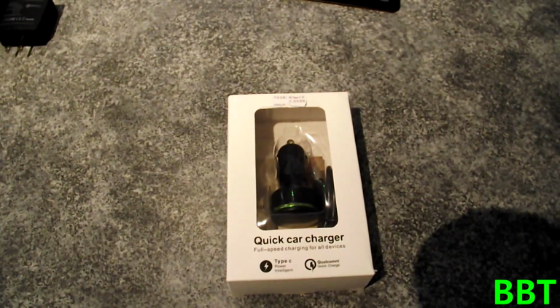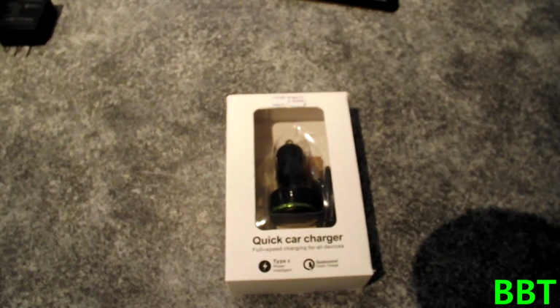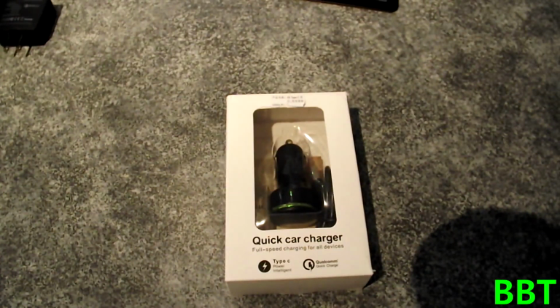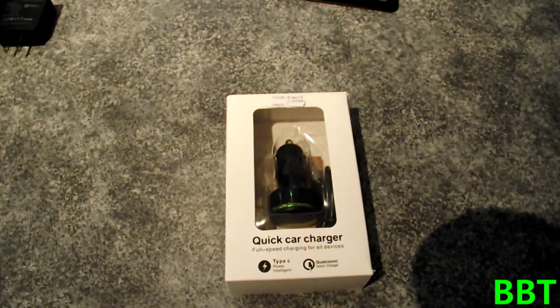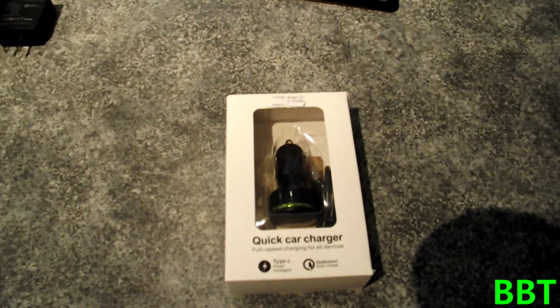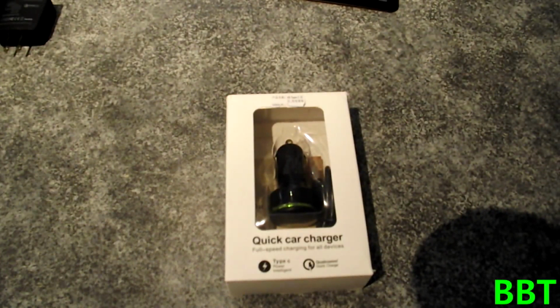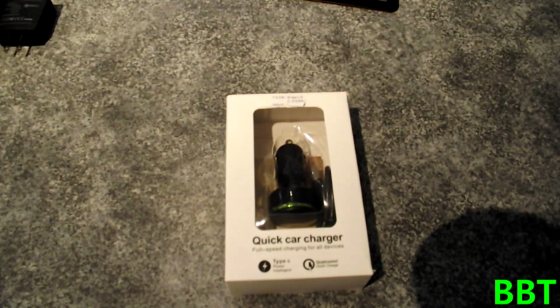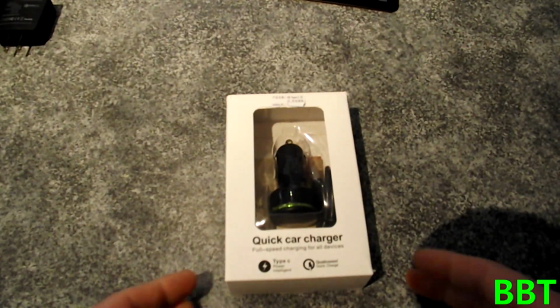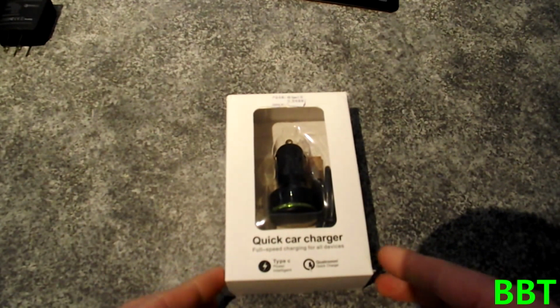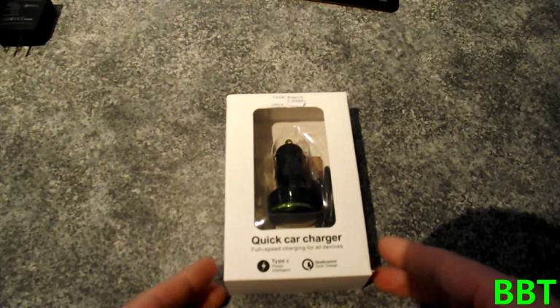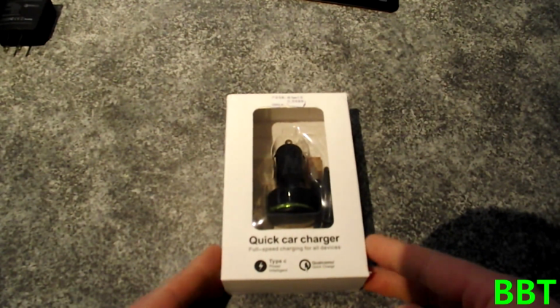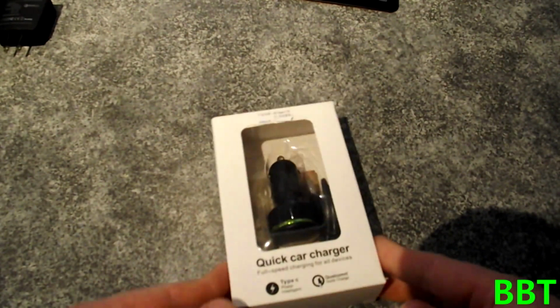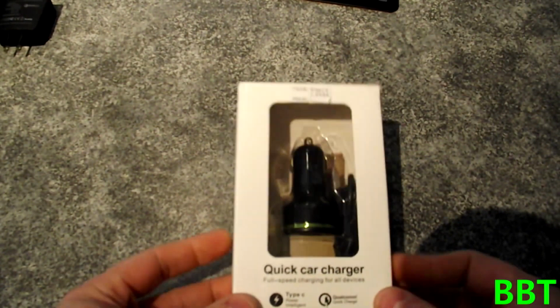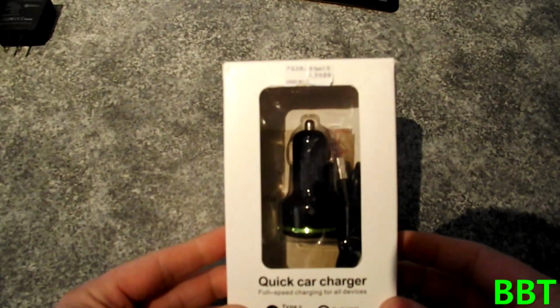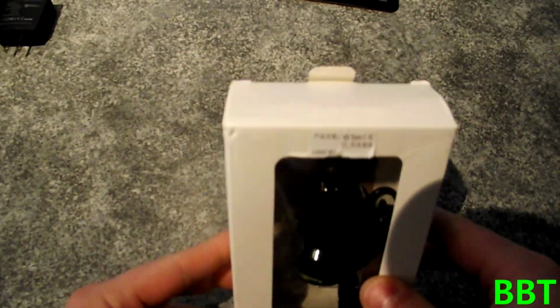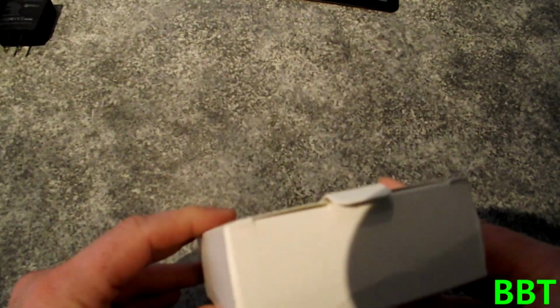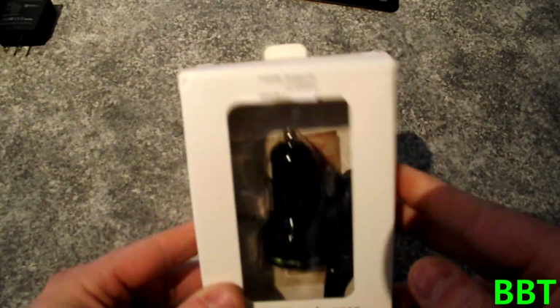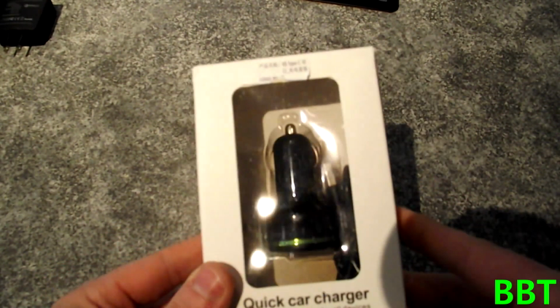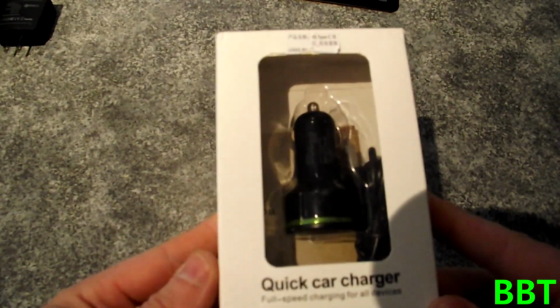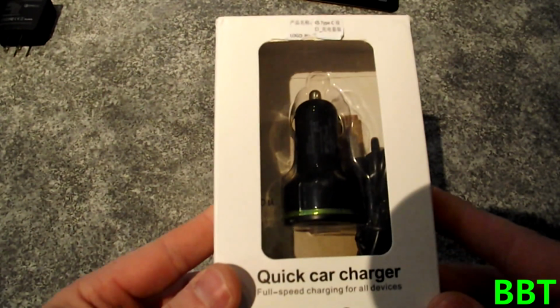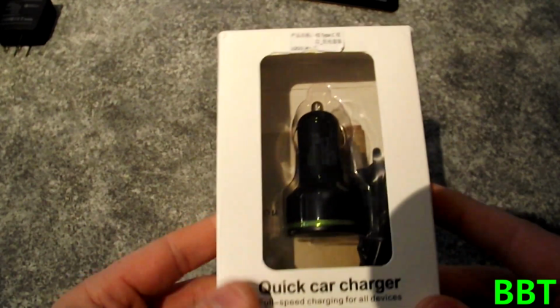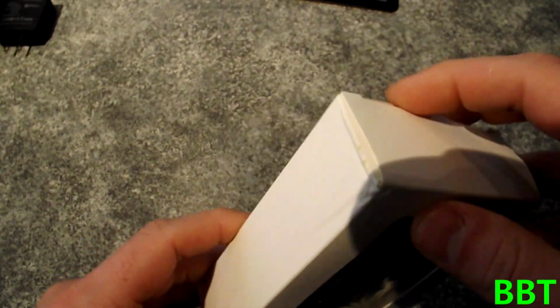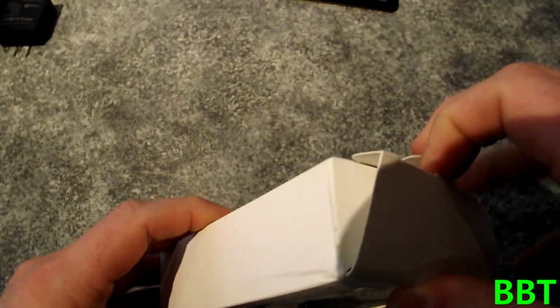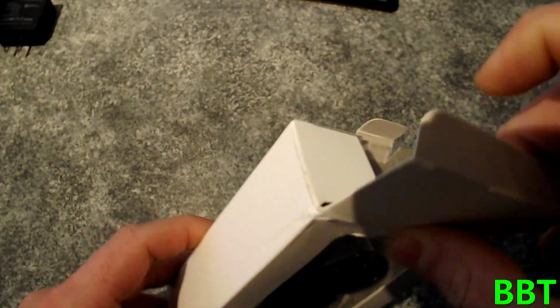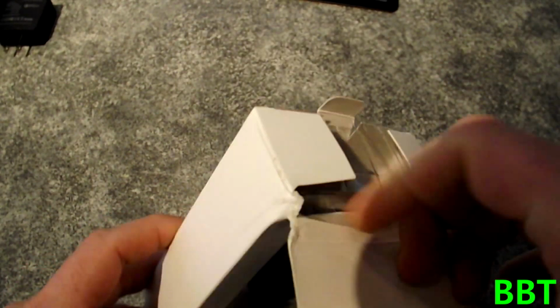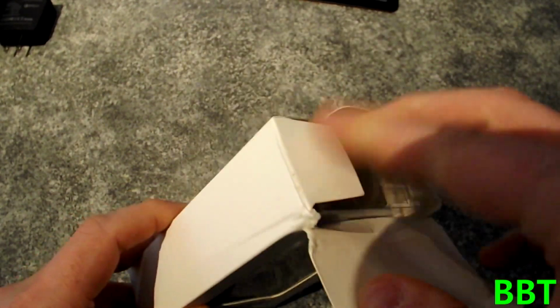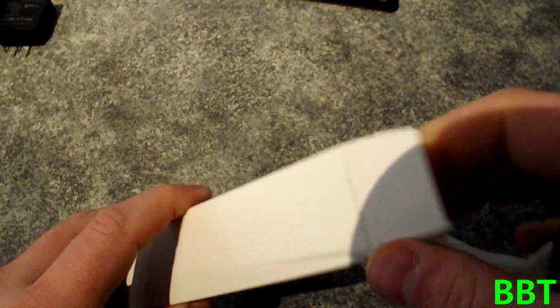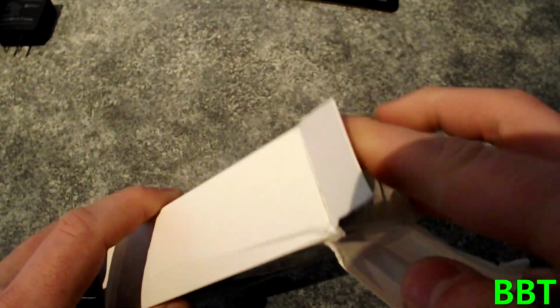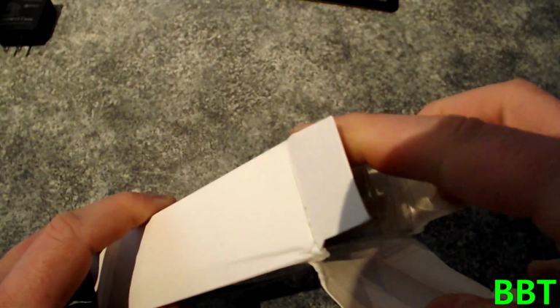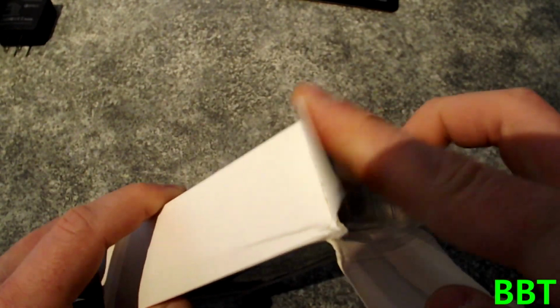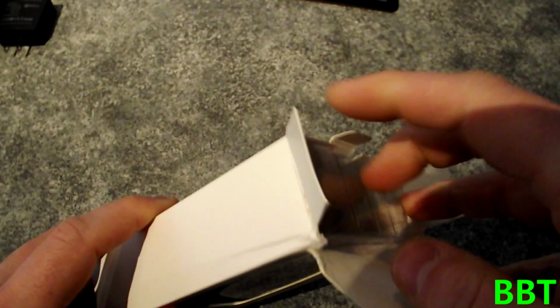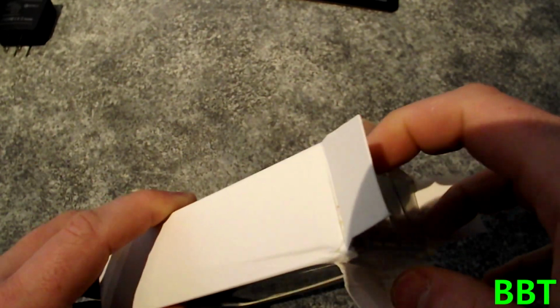There's a quick unboxing video of the IT10 car charger. It's a quick charger. I haven't tried it out yet, so there's another one.